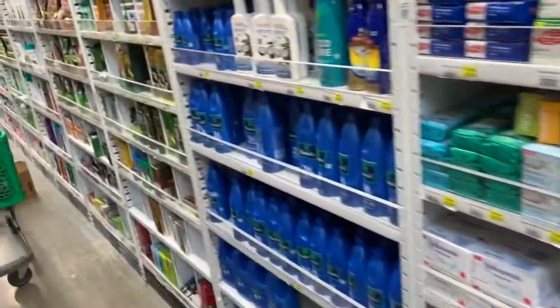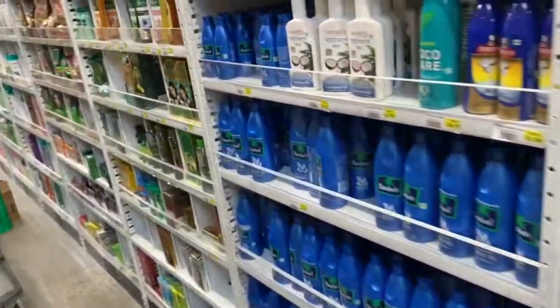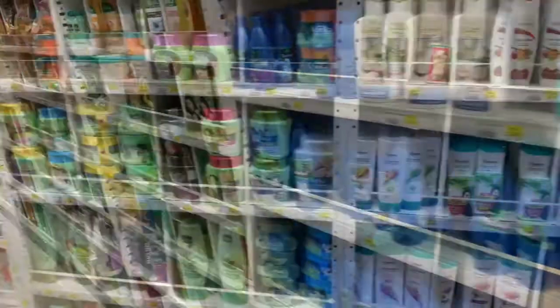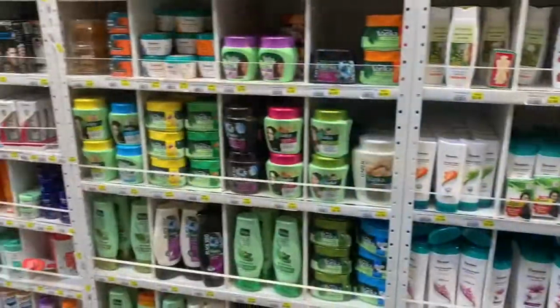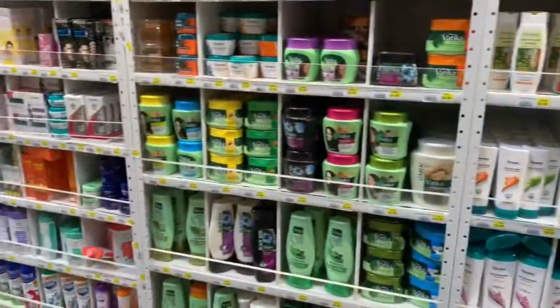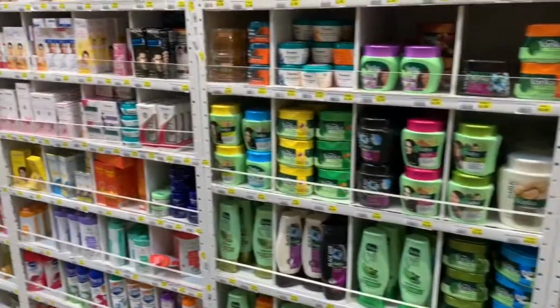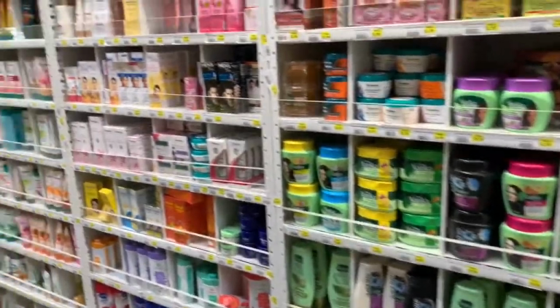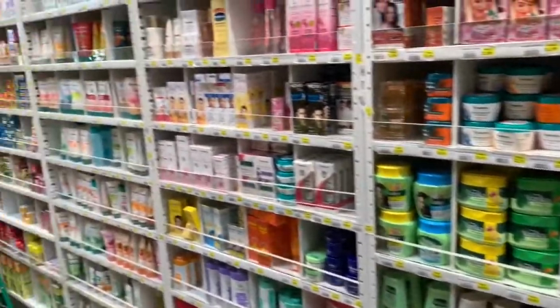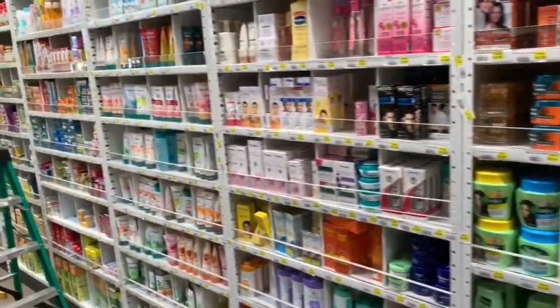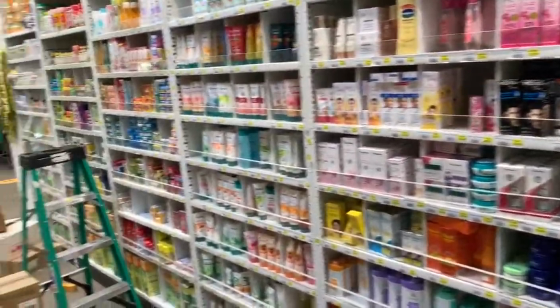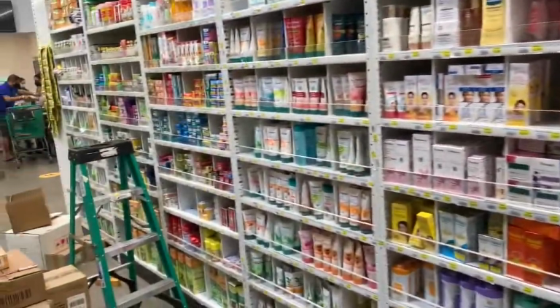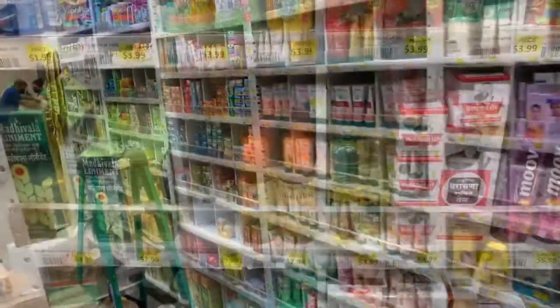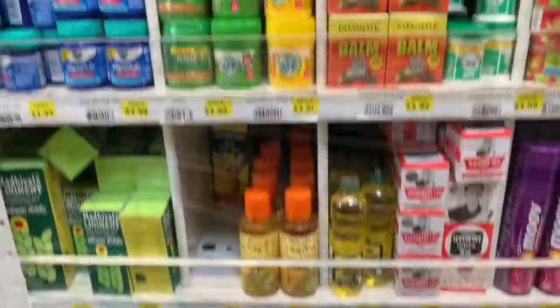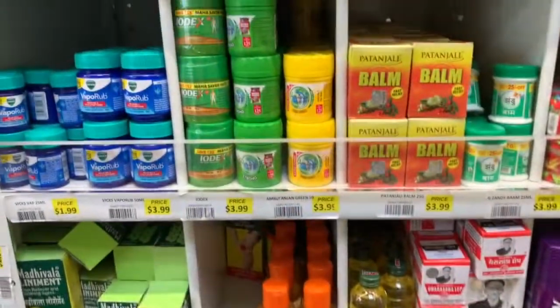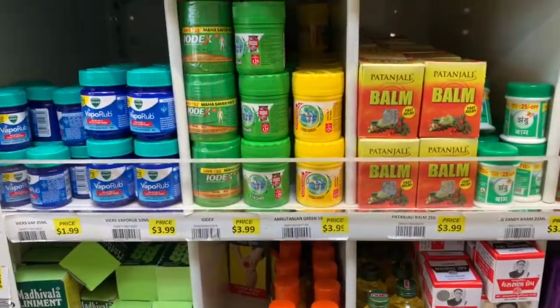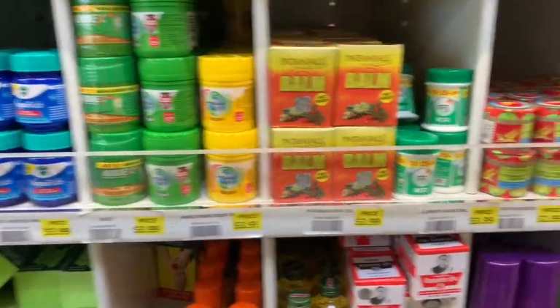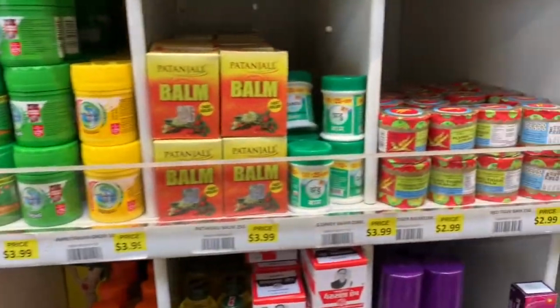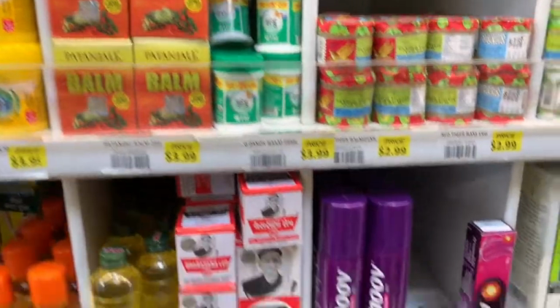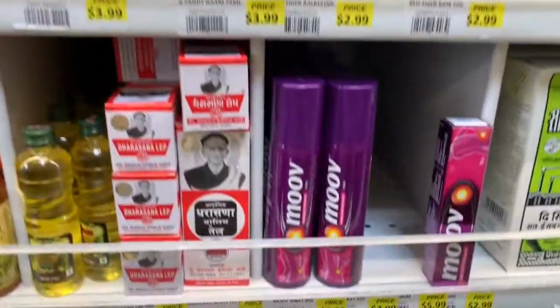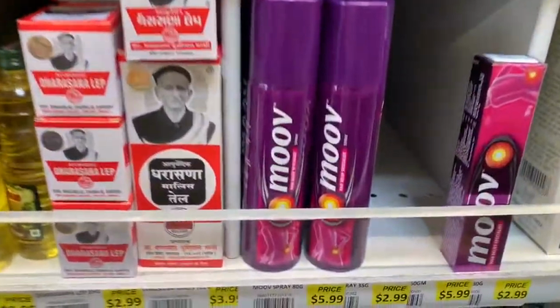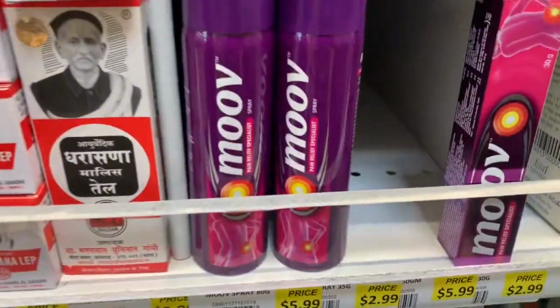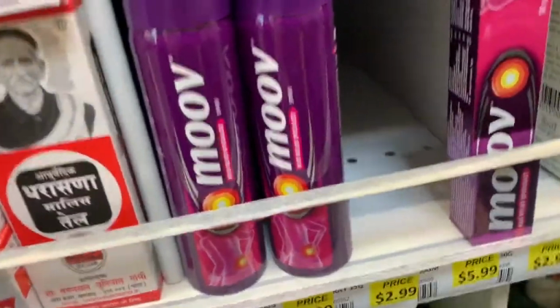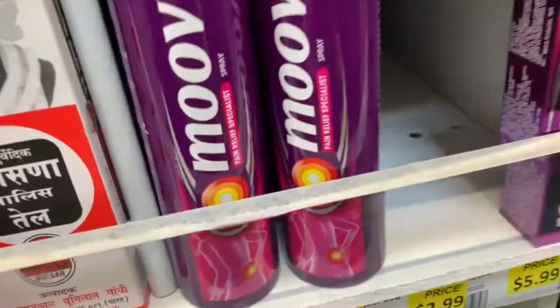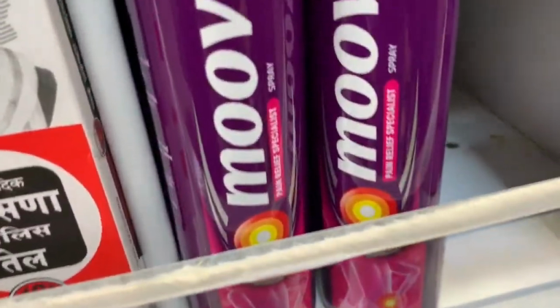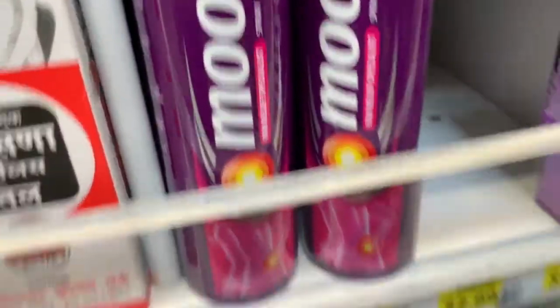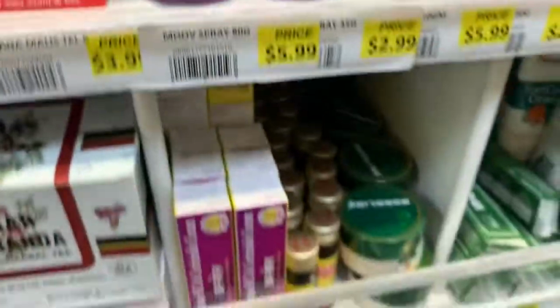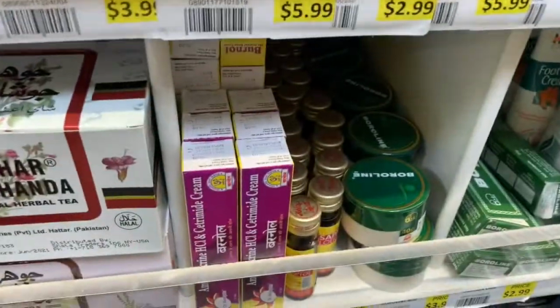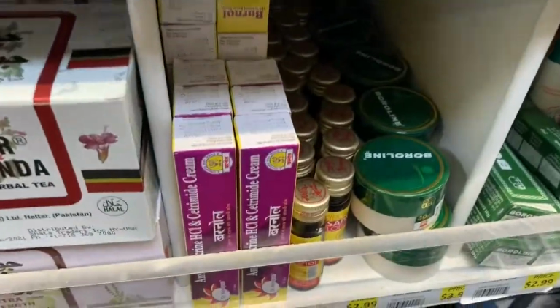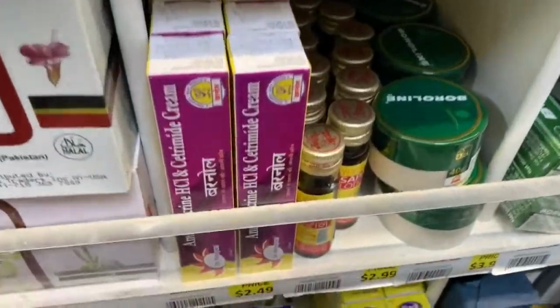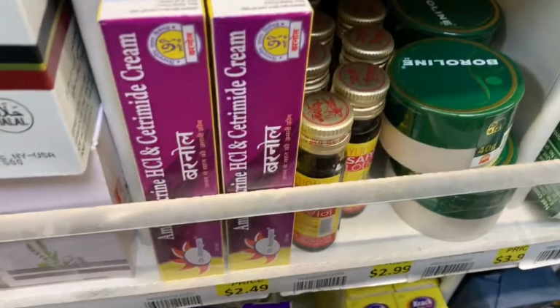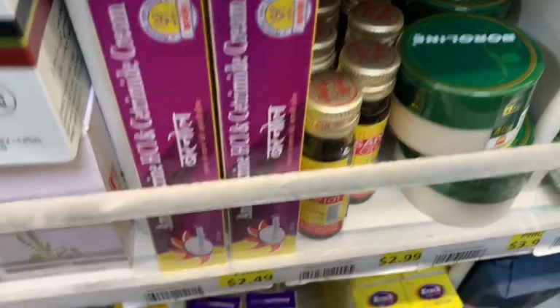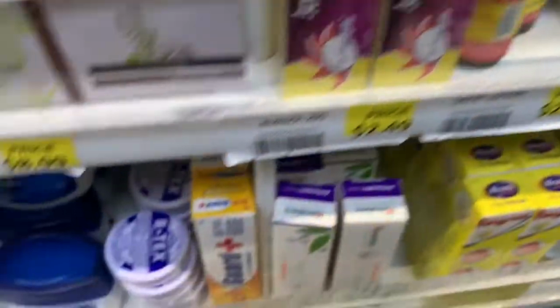Last but not the least, you have some Parachute oil, you have Moov, you have Patanjali, you have Ayurveda products — all kinds of stuff. Whatever you would find in an Indian supermarket, you can find it here.